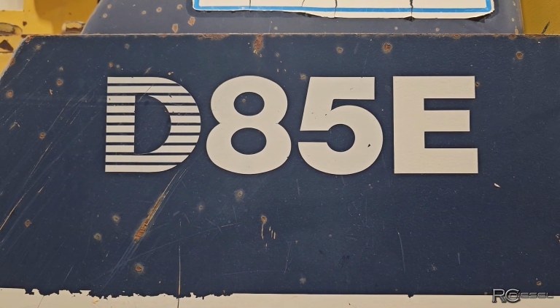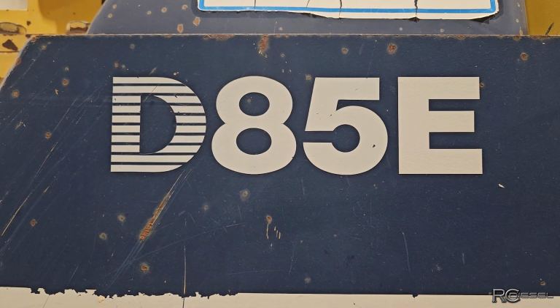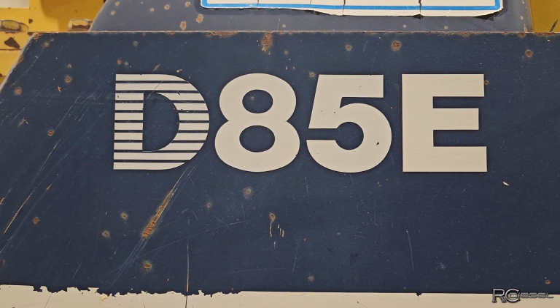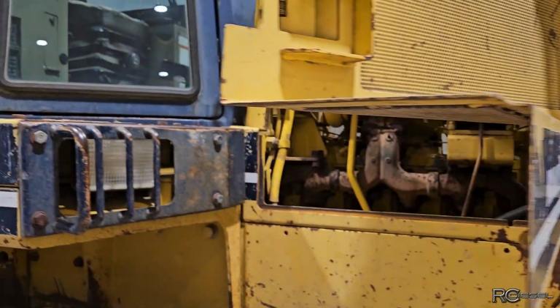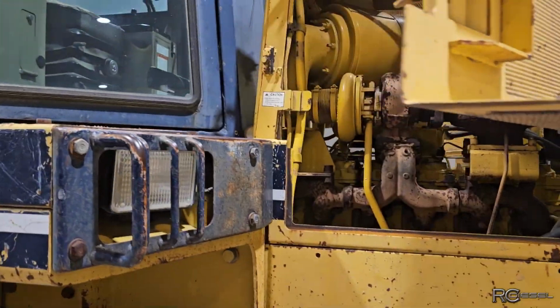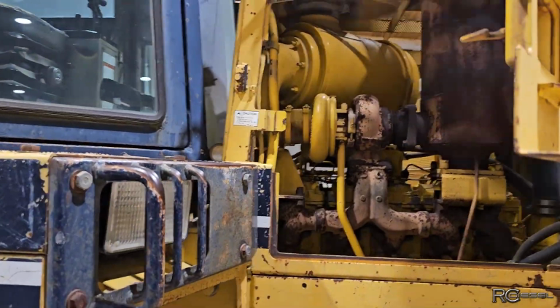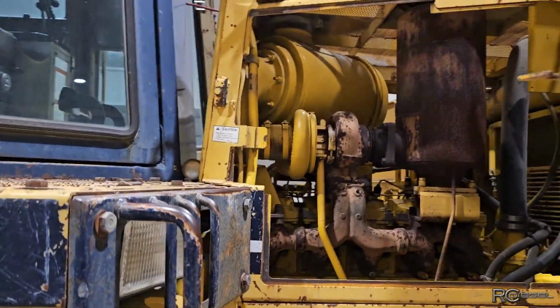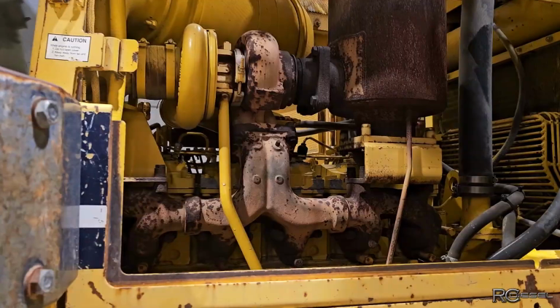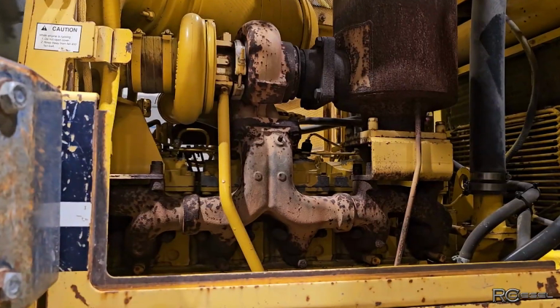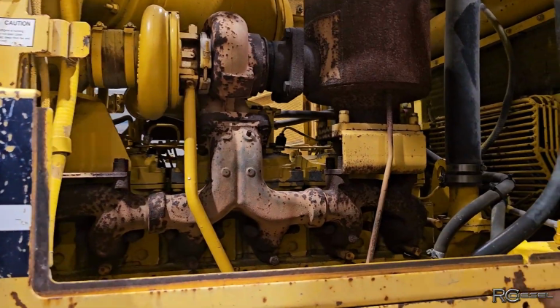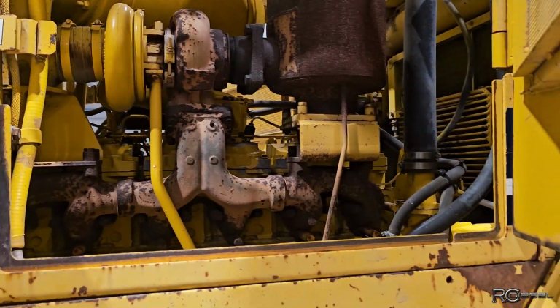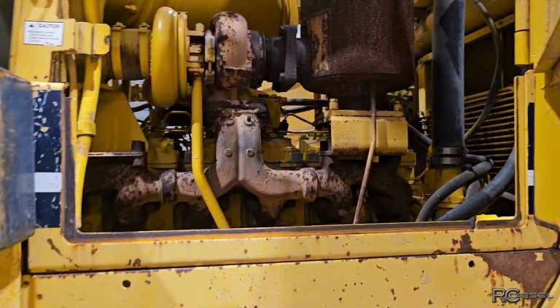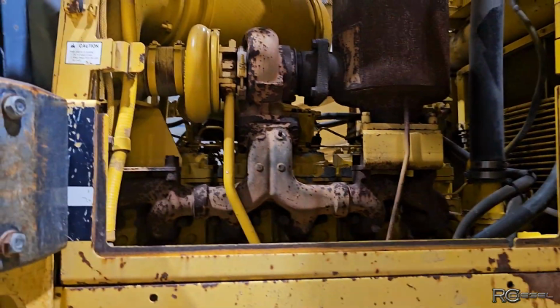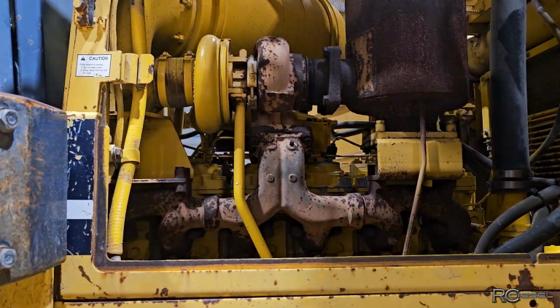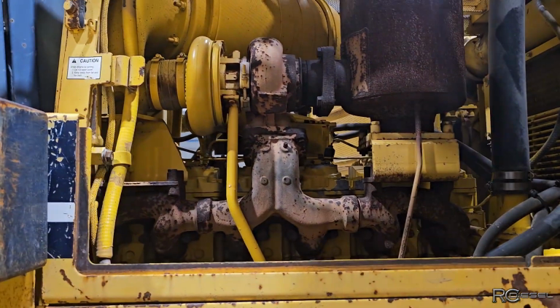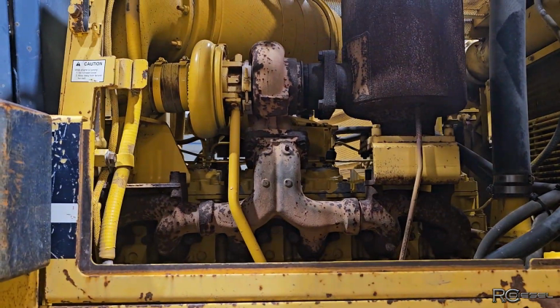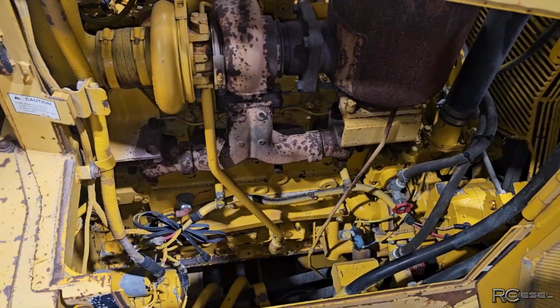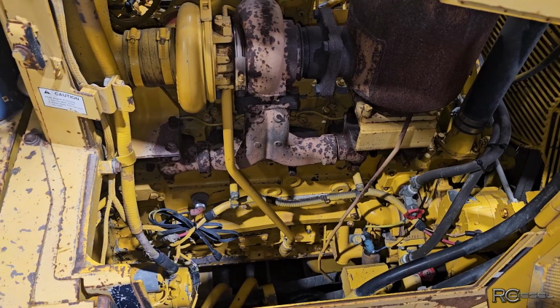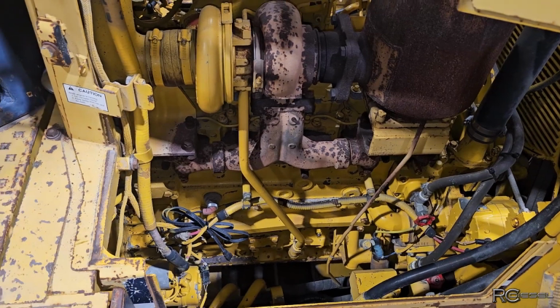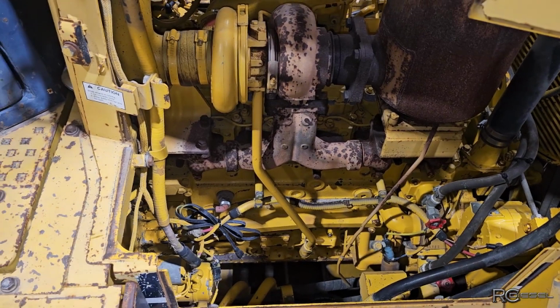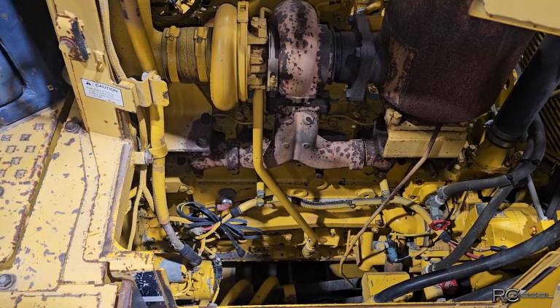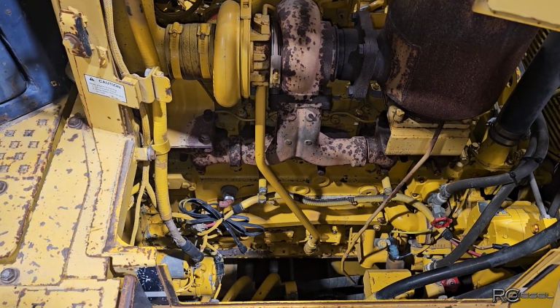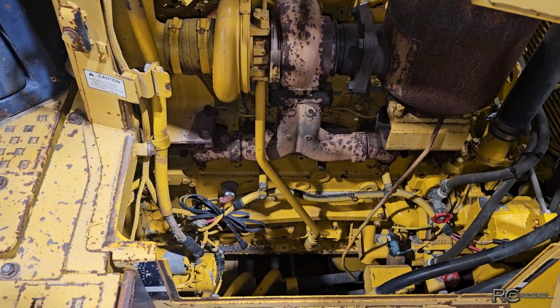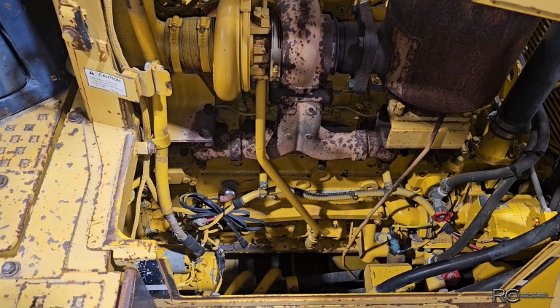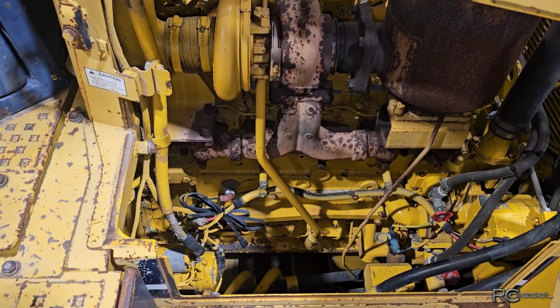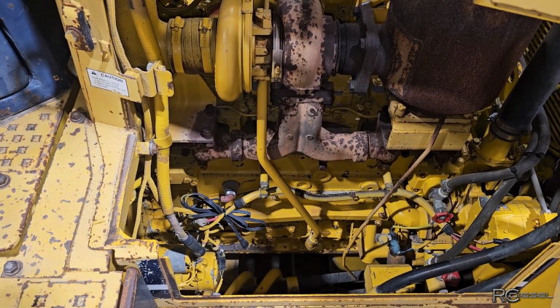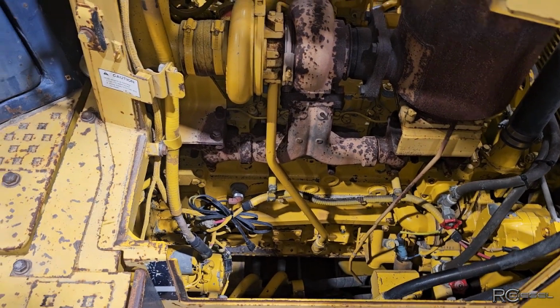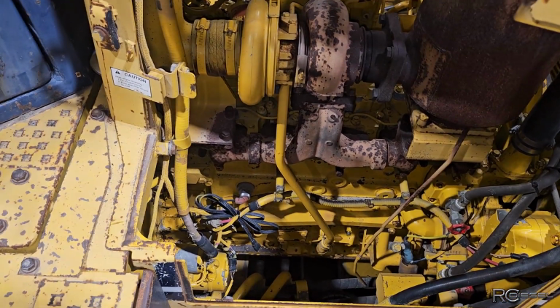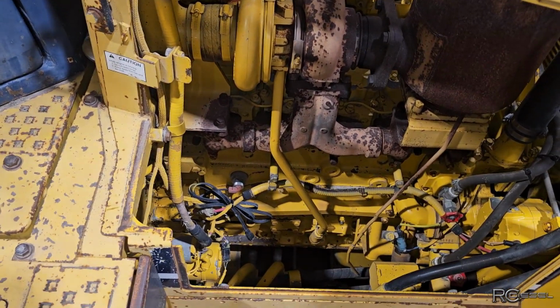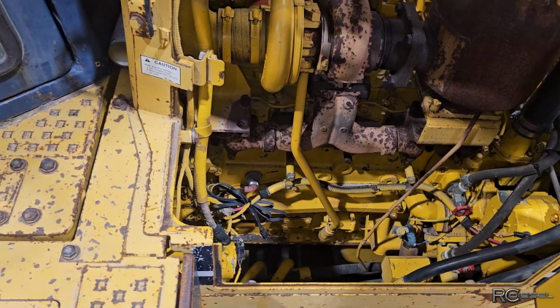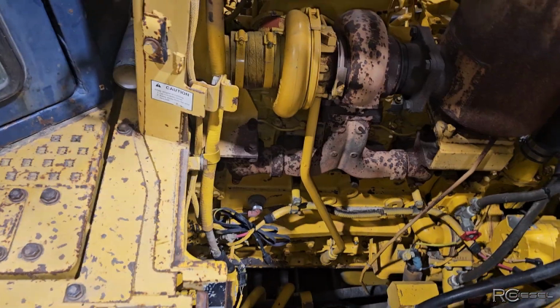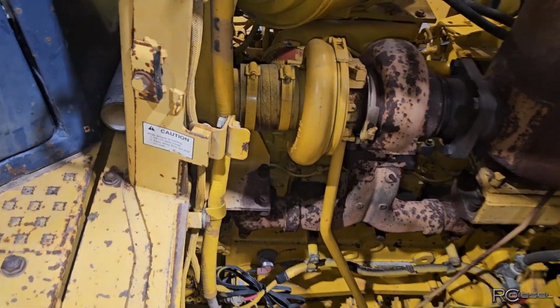Komatsu D85E — this one's down a cylinder for some reason. We got one cylinder not firing, we got to find out what's going on here. Number five is the cylinder that doesn't want to fire, so let's figure this out.